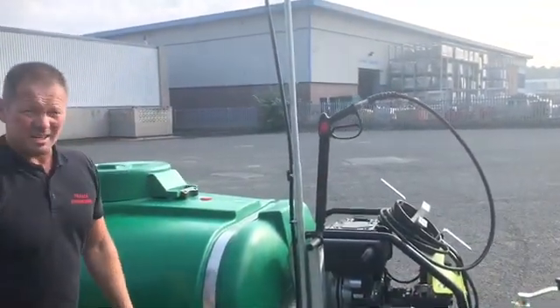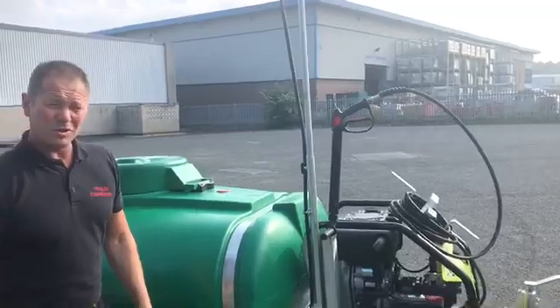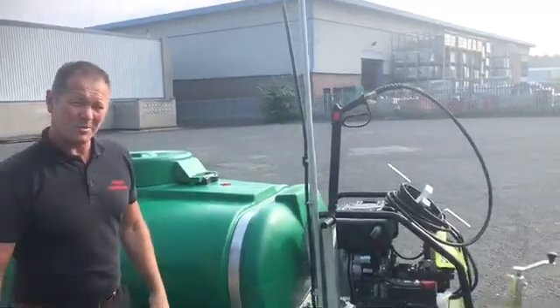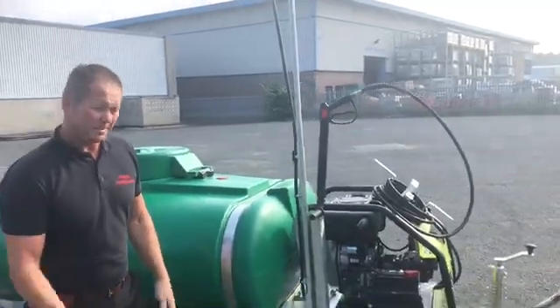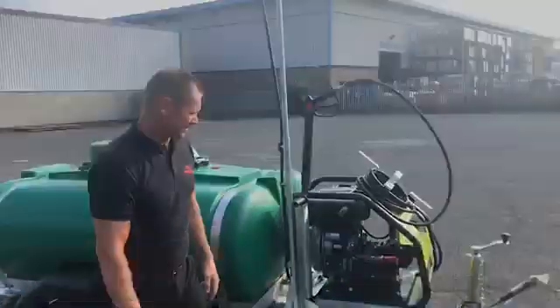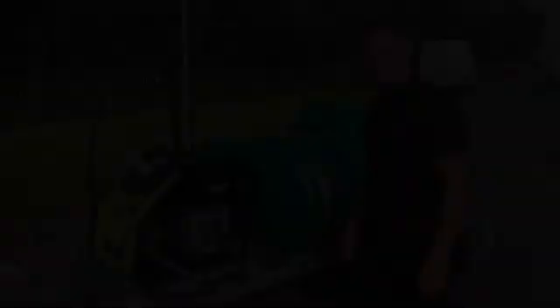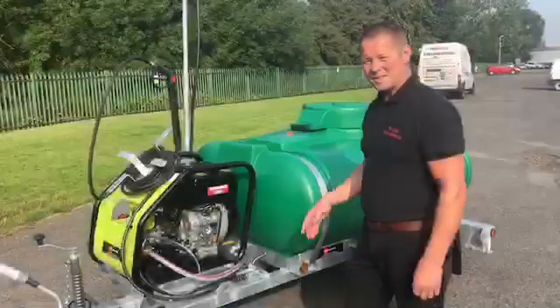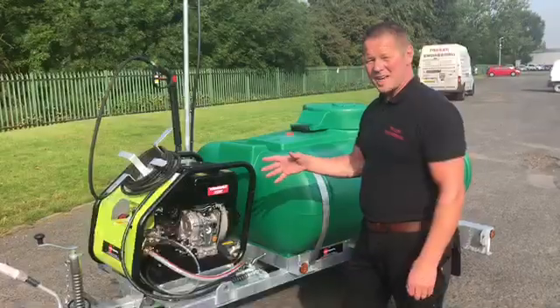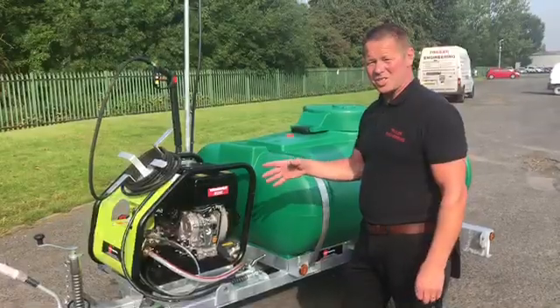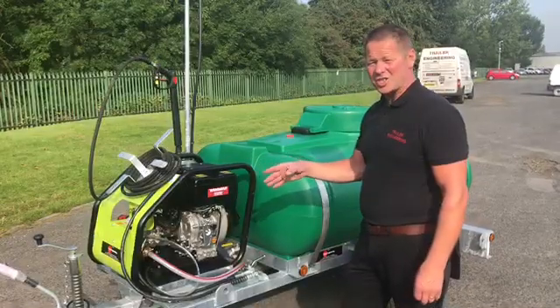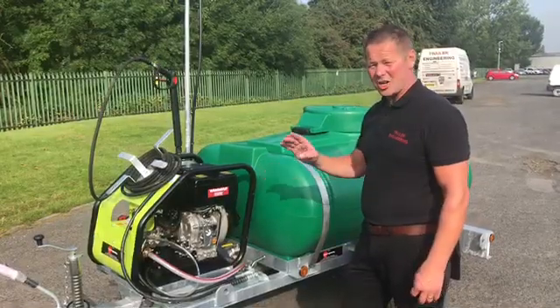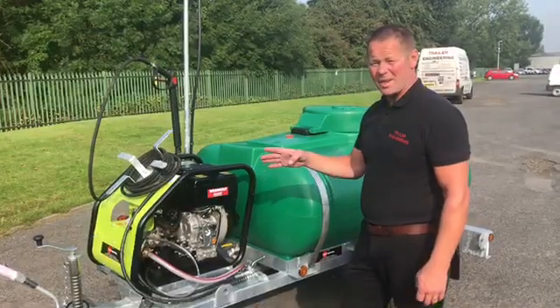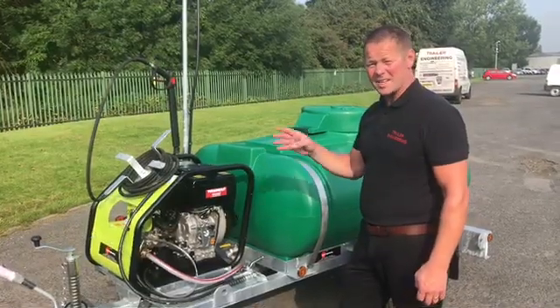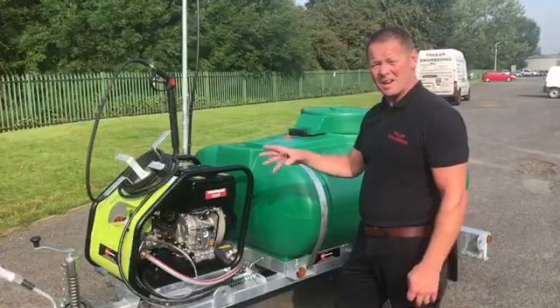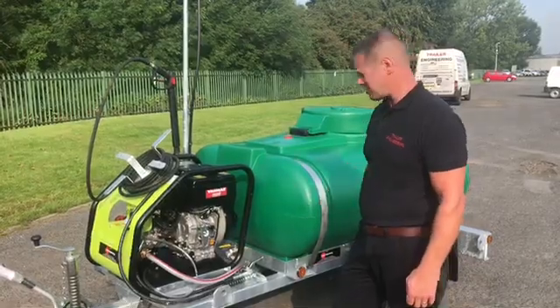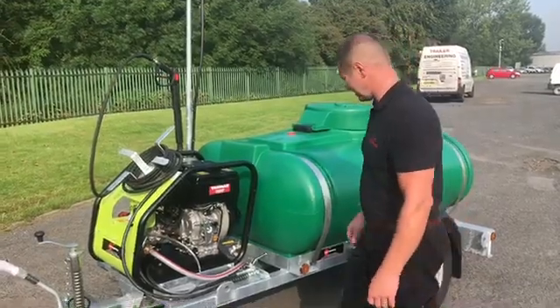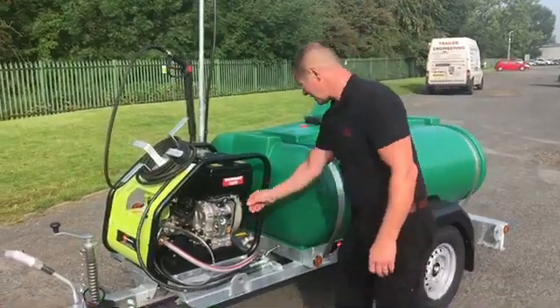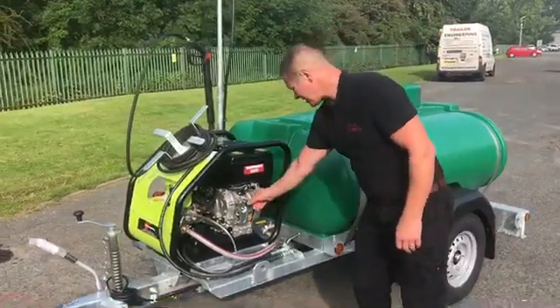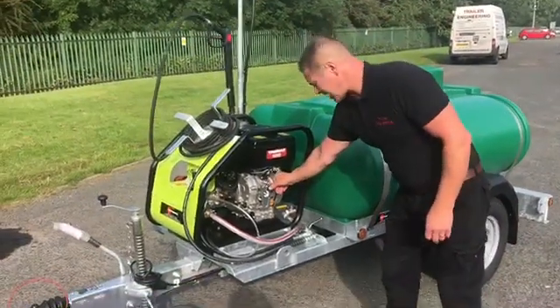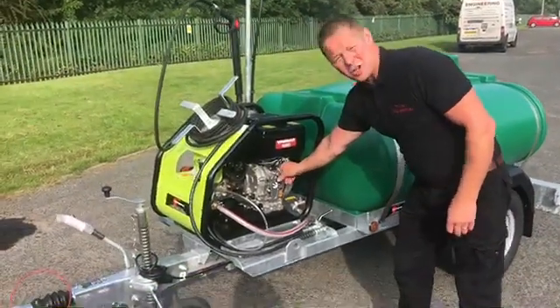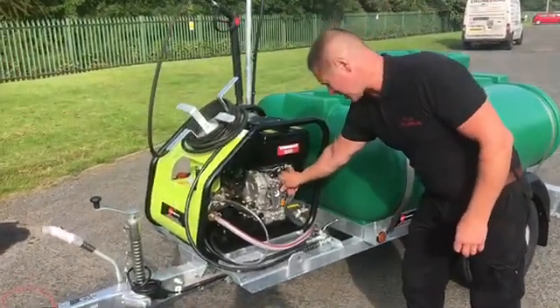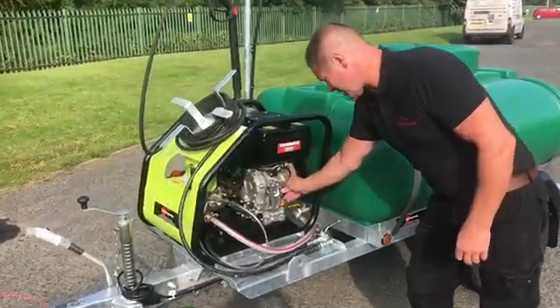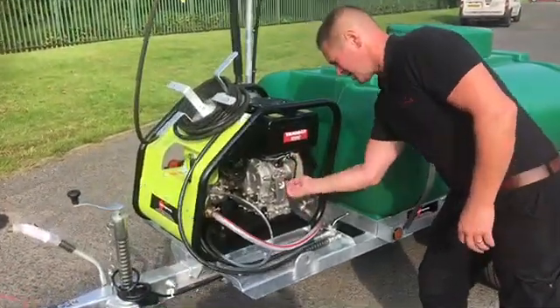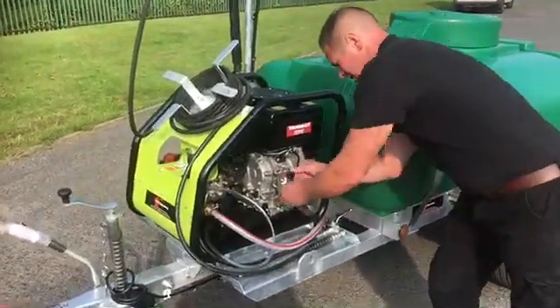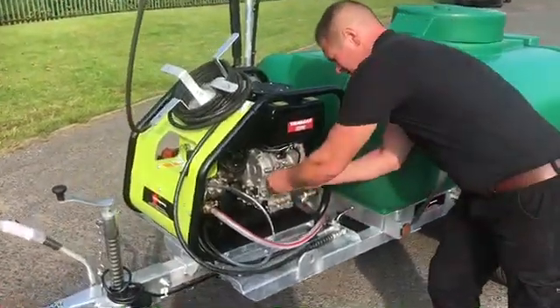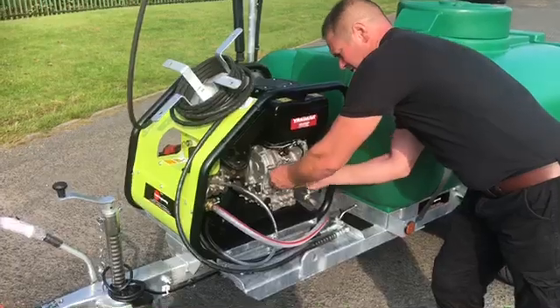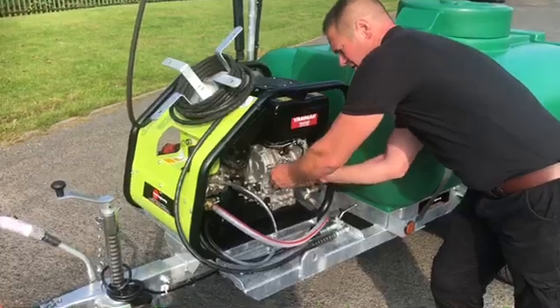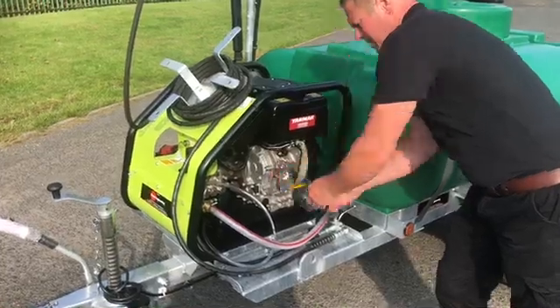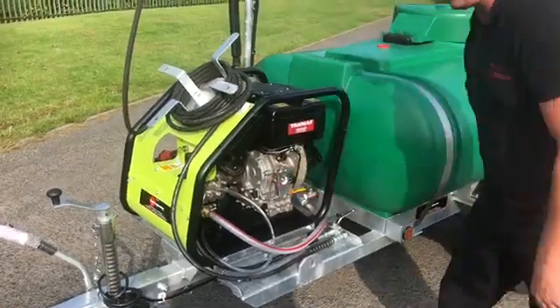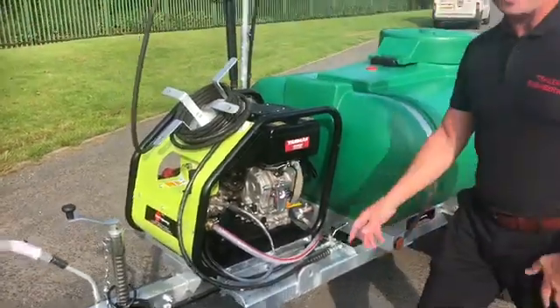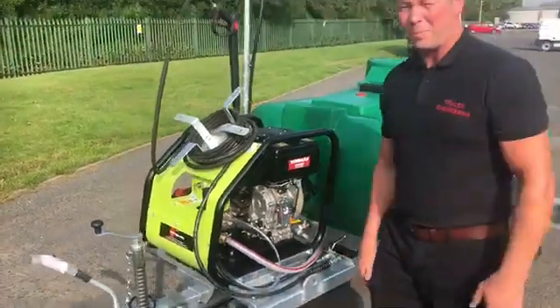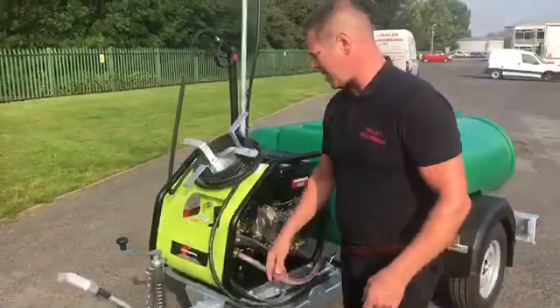Let's fire it up and see it working. Today's conditions — absolutely no wind — so let's see how it goes. Same starting procedure: turn your control knob, and then just follow it up and away we go.